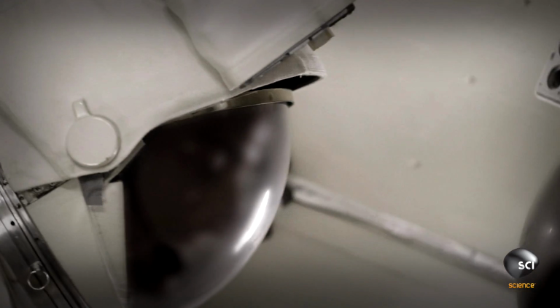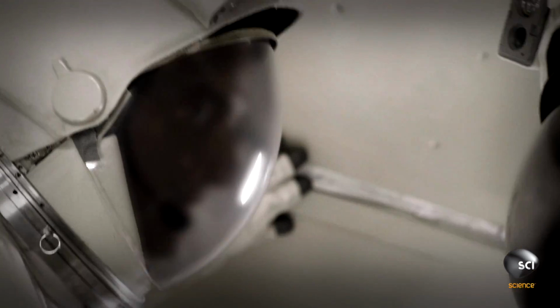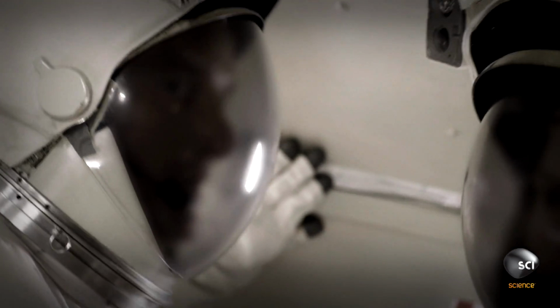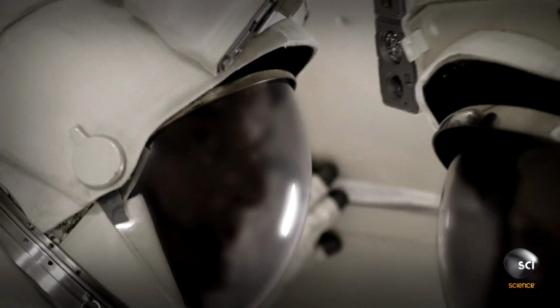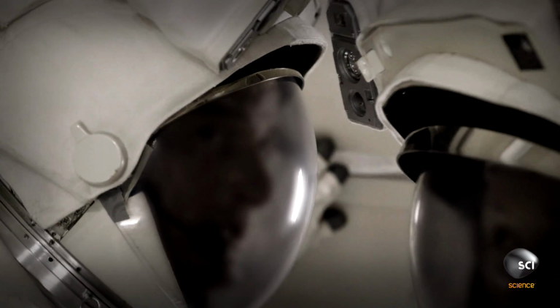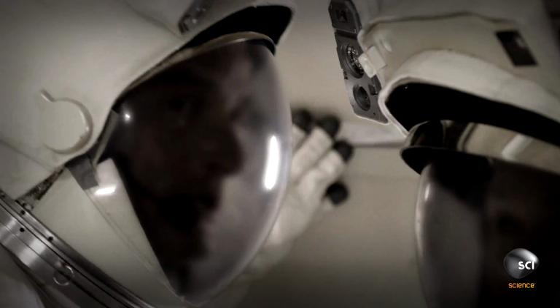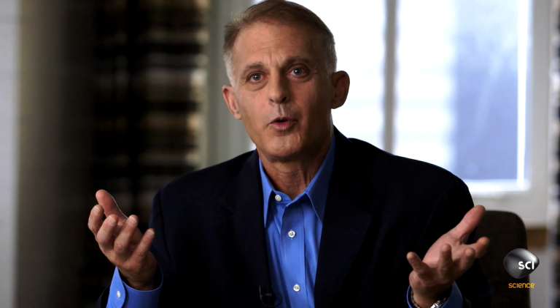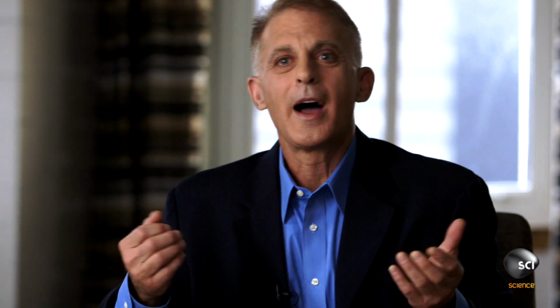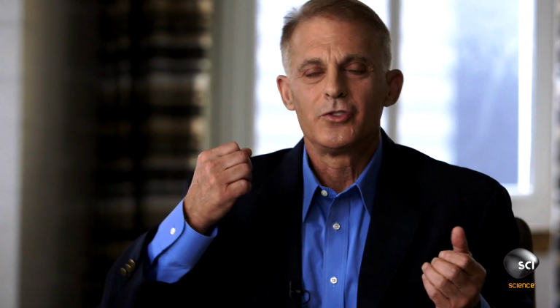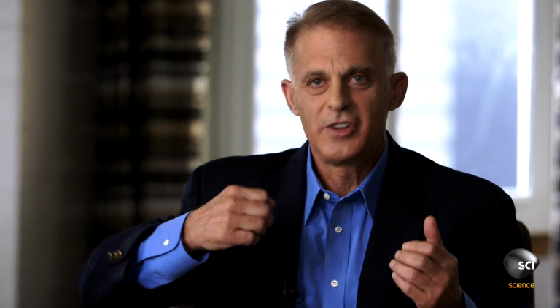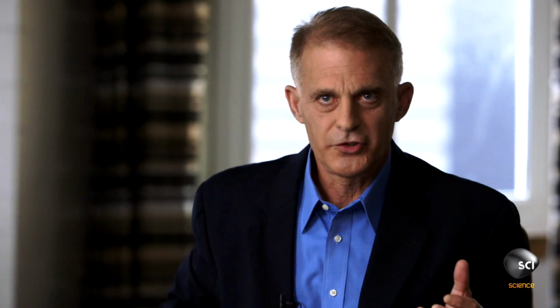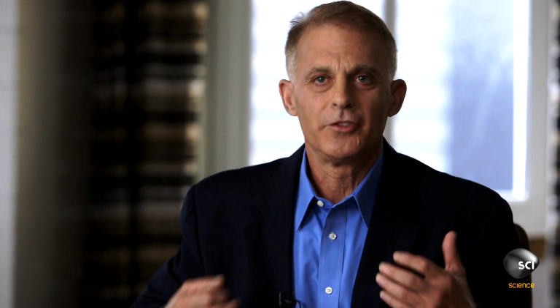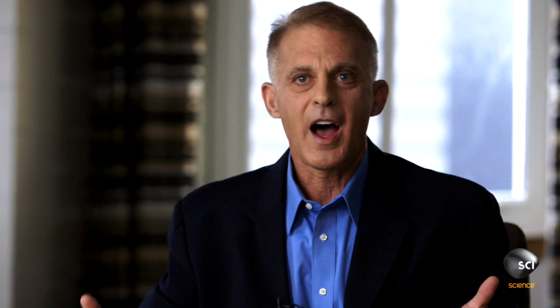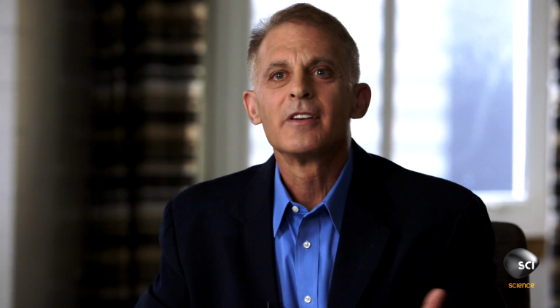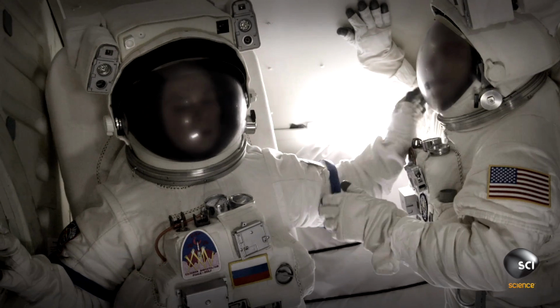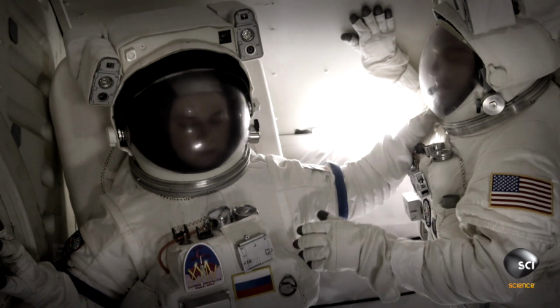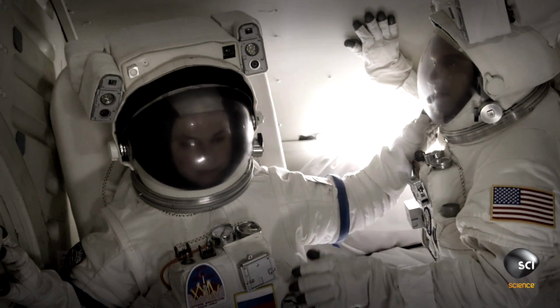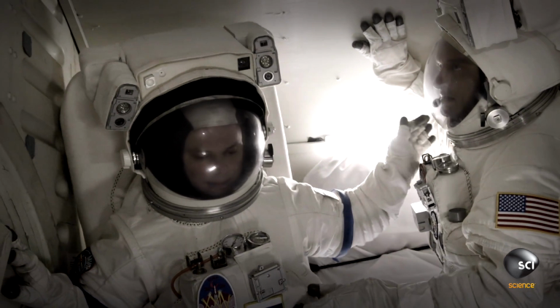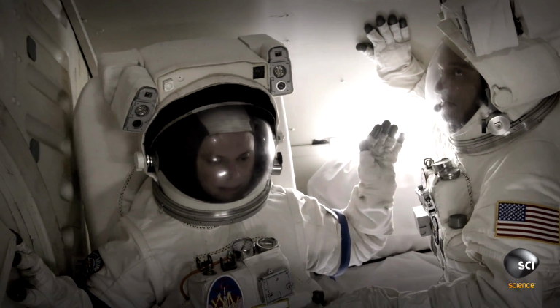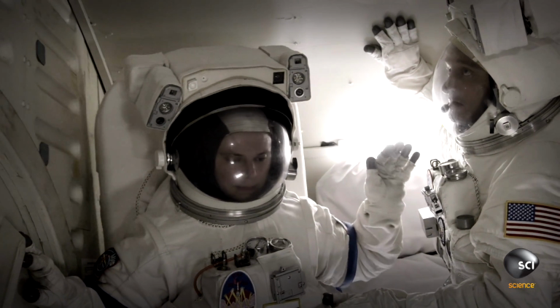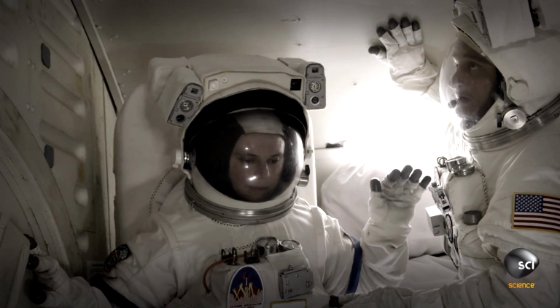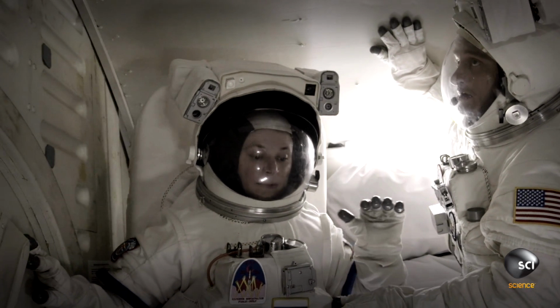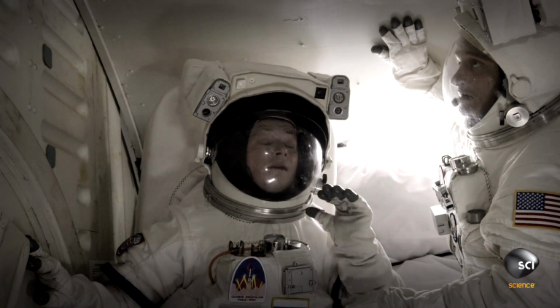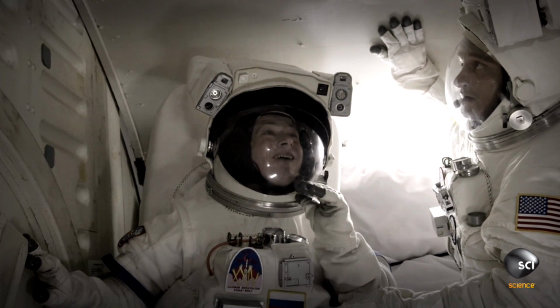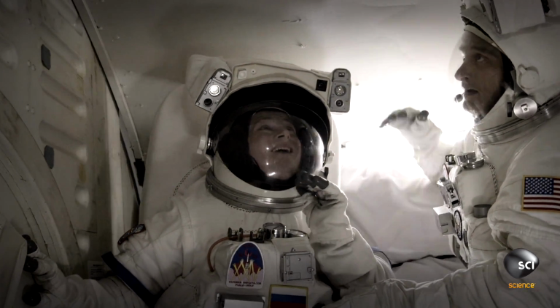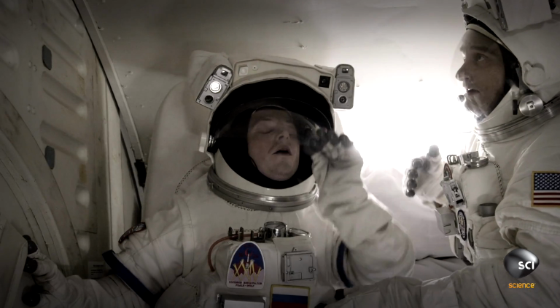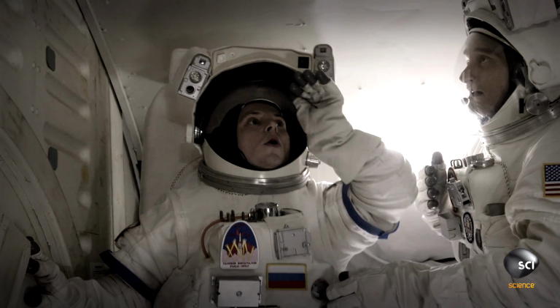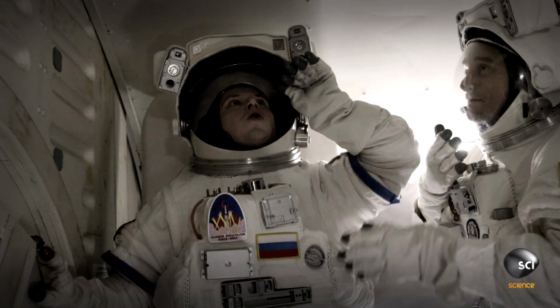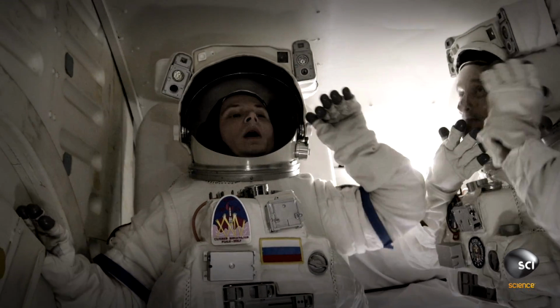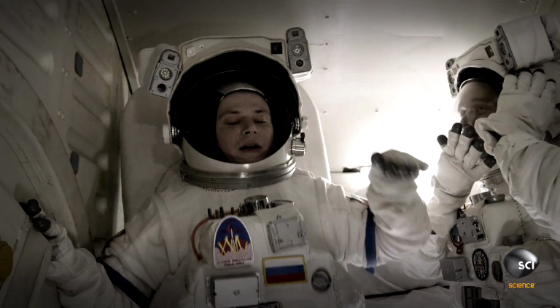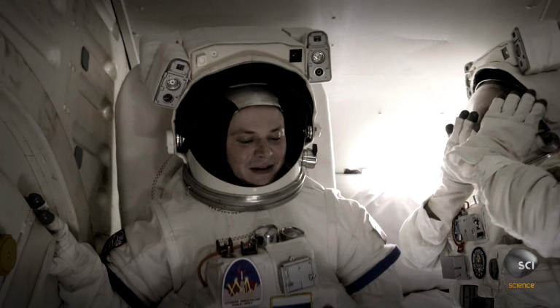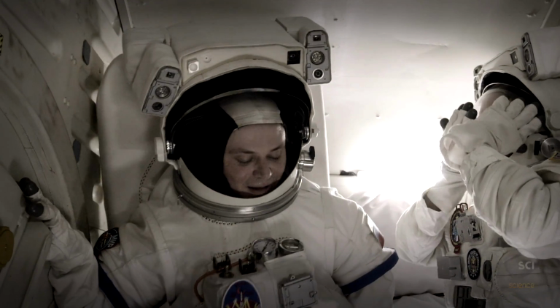I remember the pressure getting up to the level where I knew I could just ditch the suit and survive. And we made it. We literally saved each other's lives.